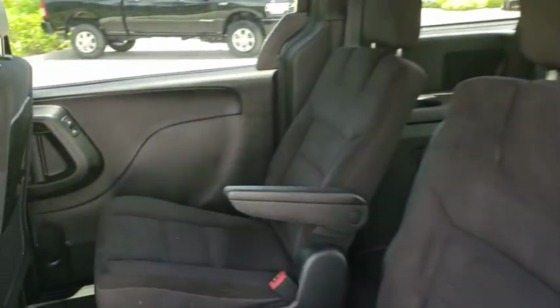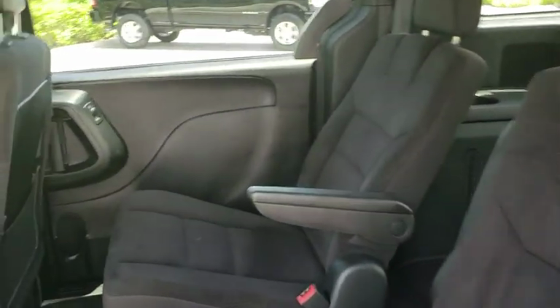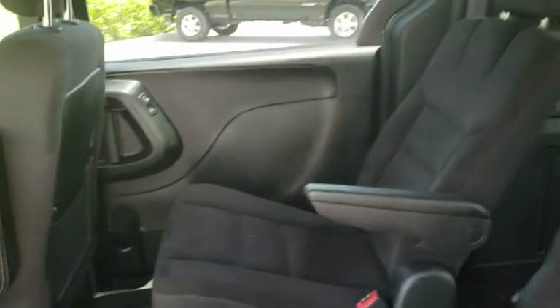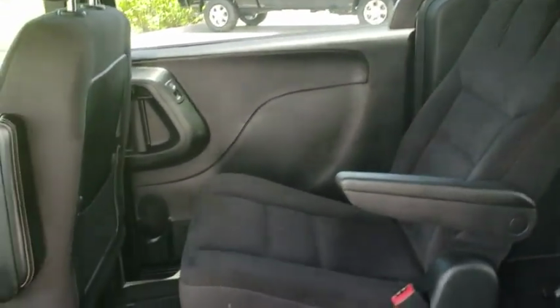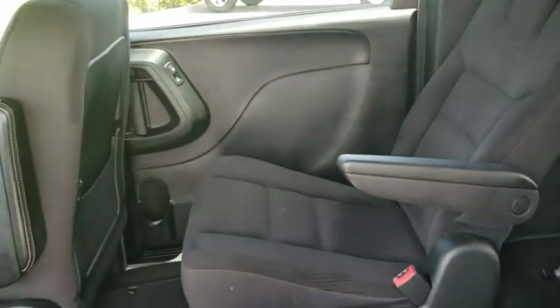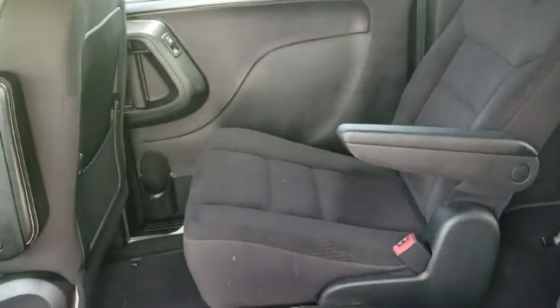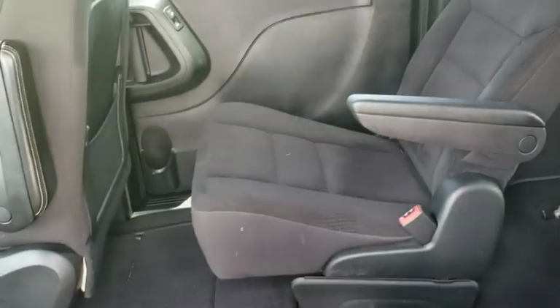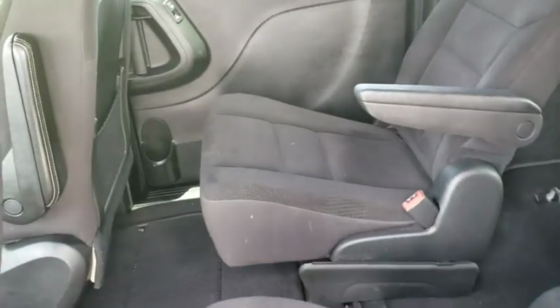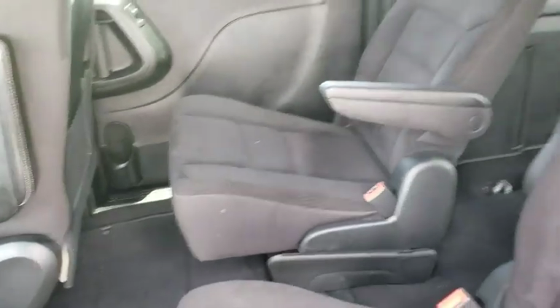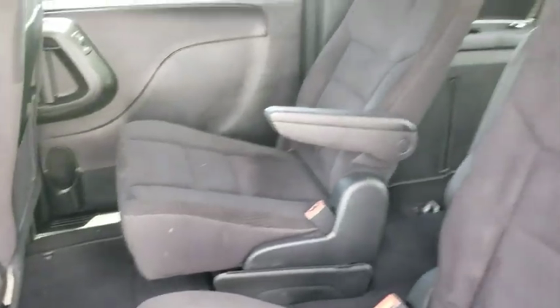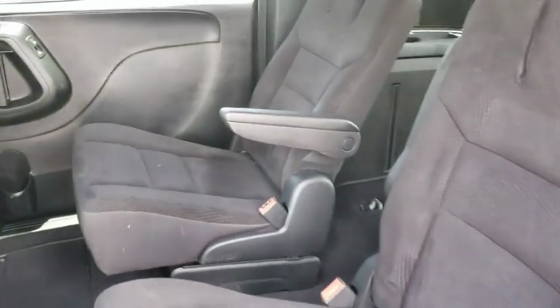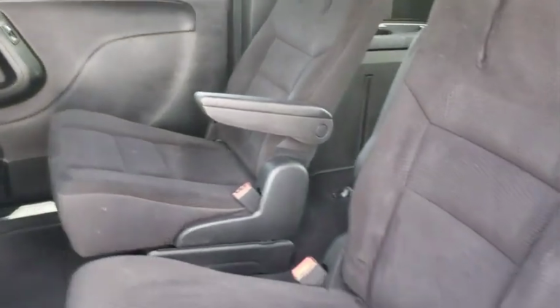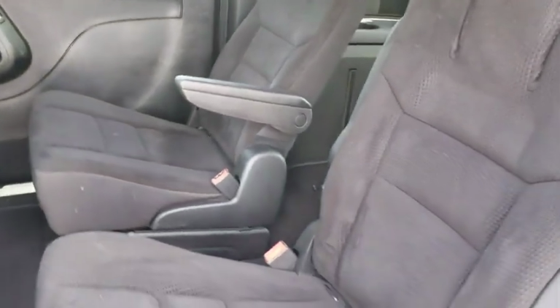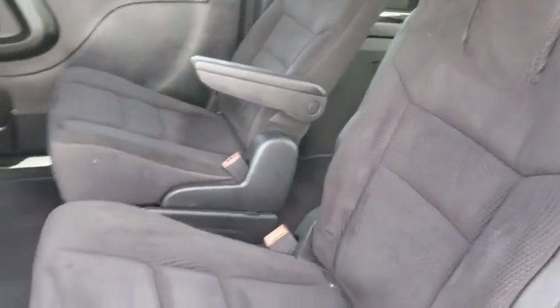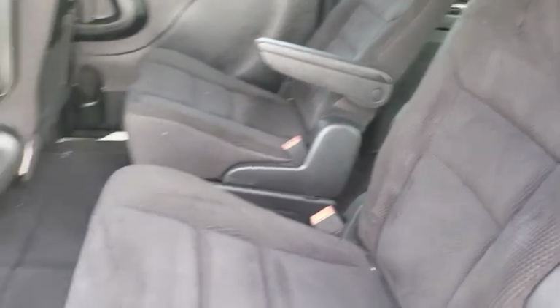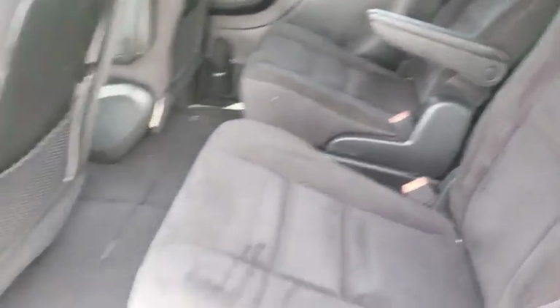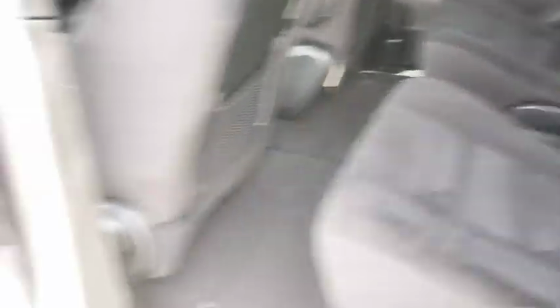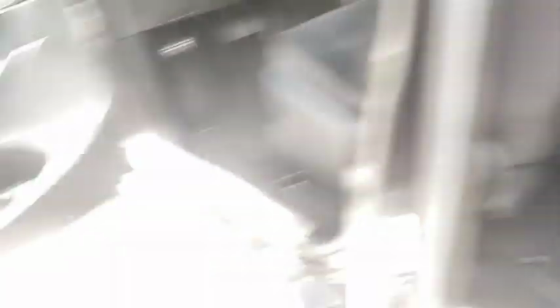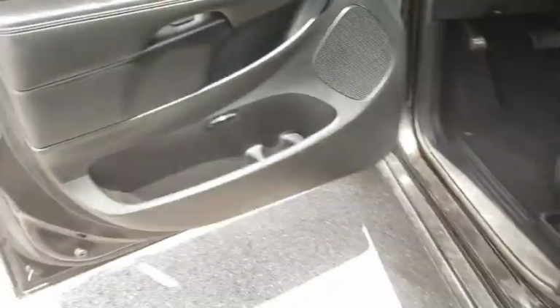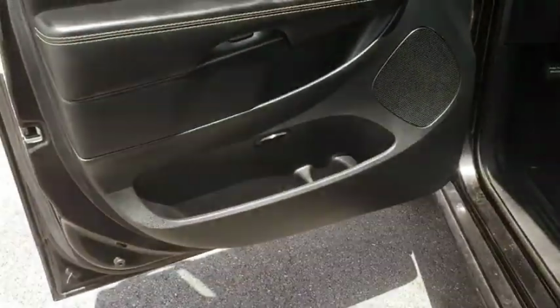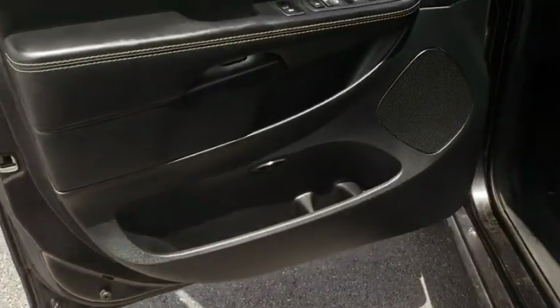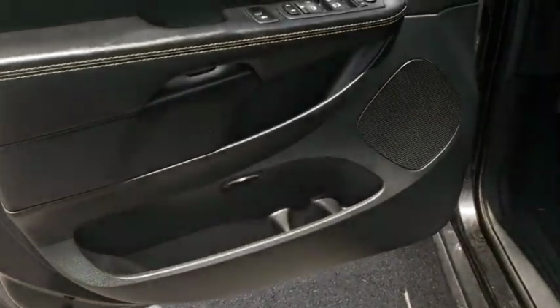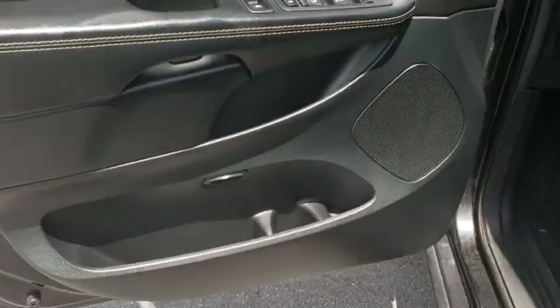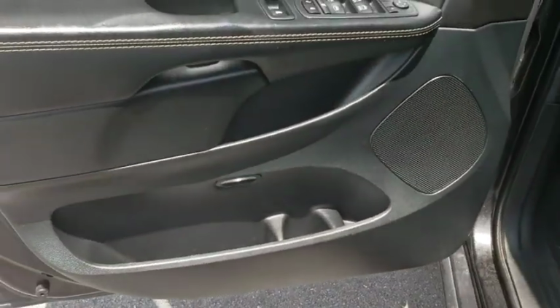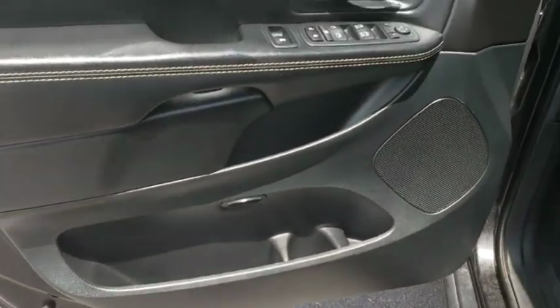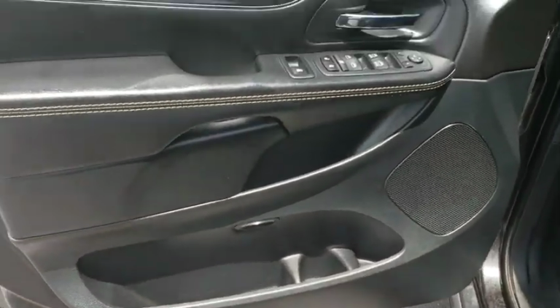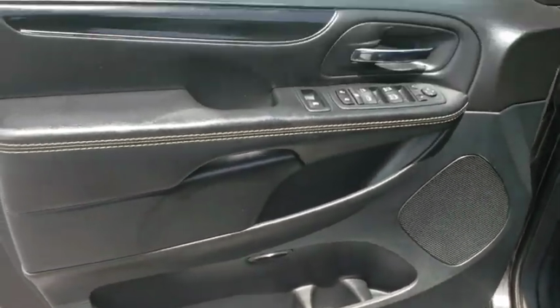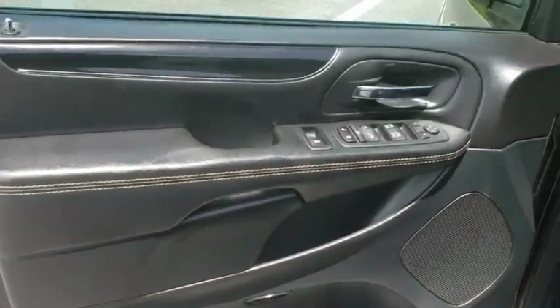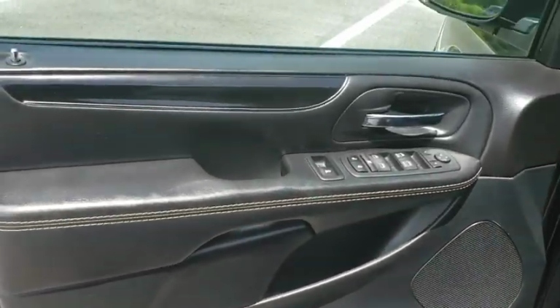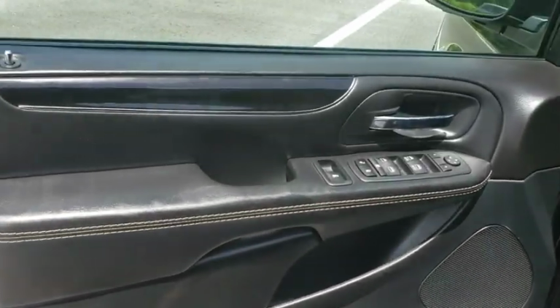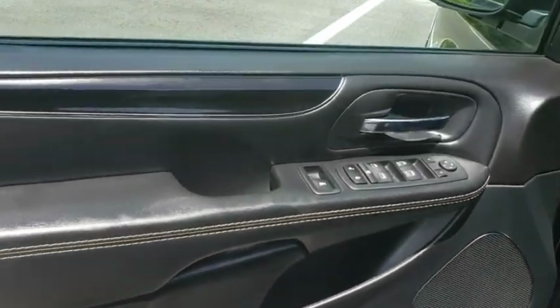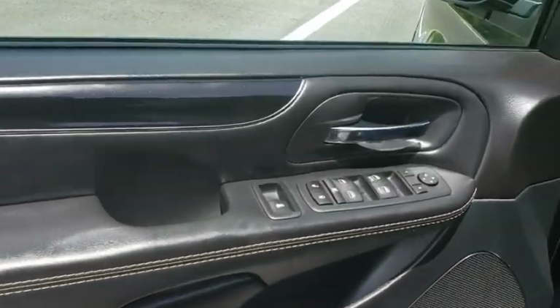Power Steering, Four Wheel Disc Brakes, Hard Disc Drive Media Storage, CD Player, Power Windows, Security Alarm, Trip Computer.